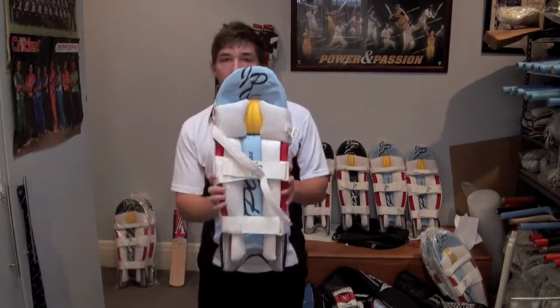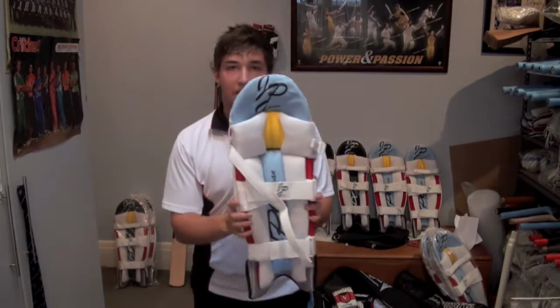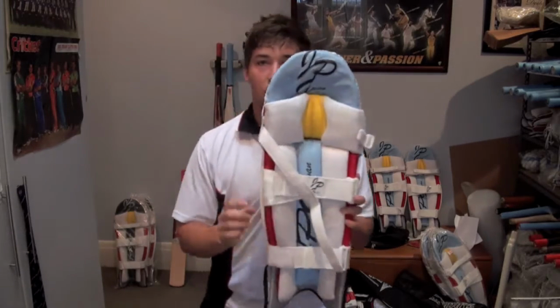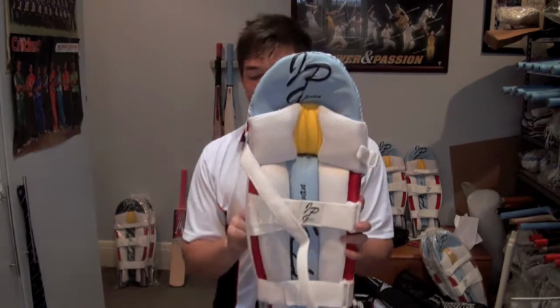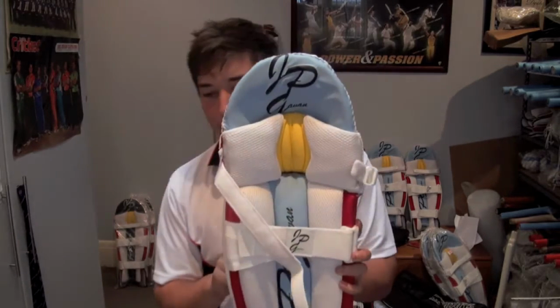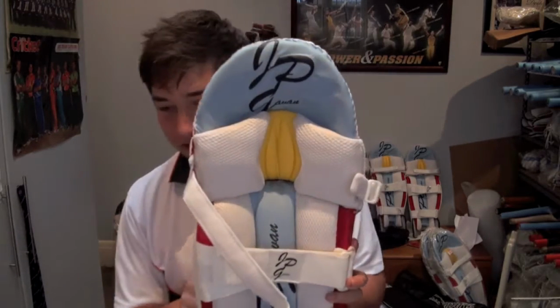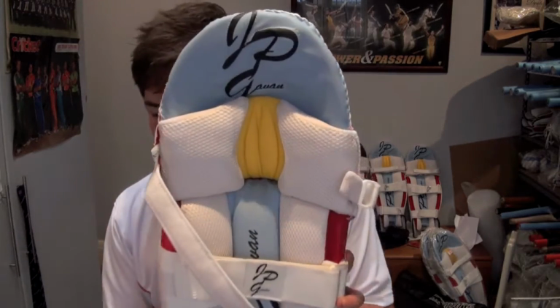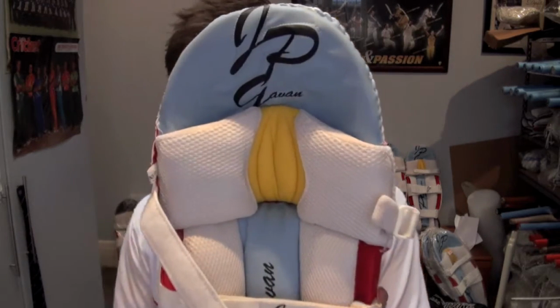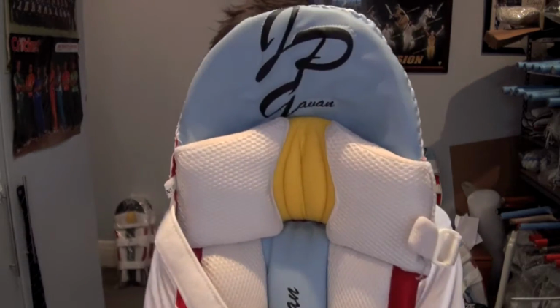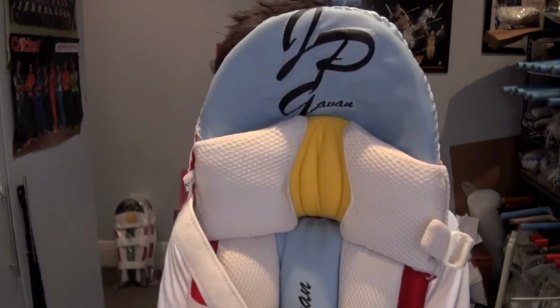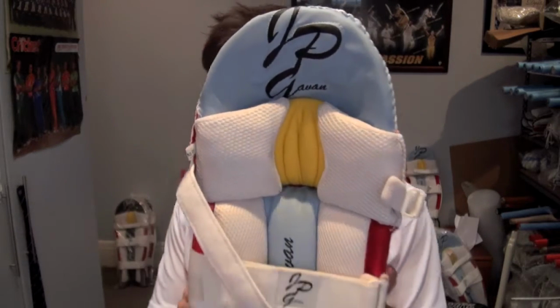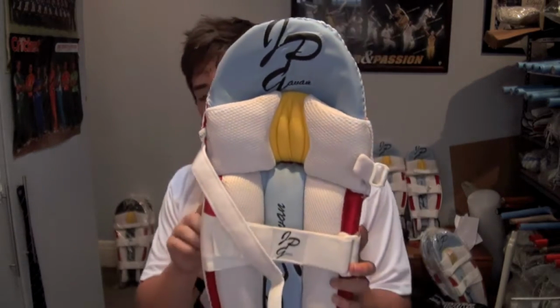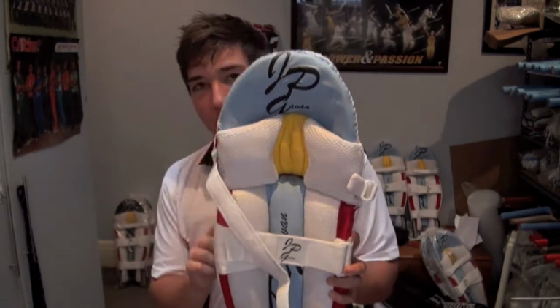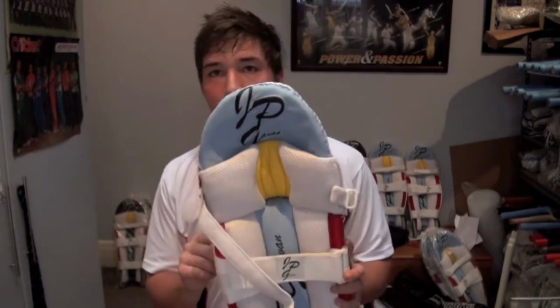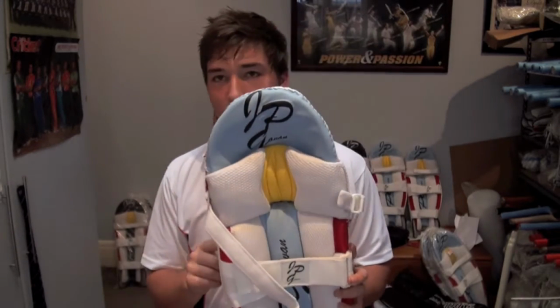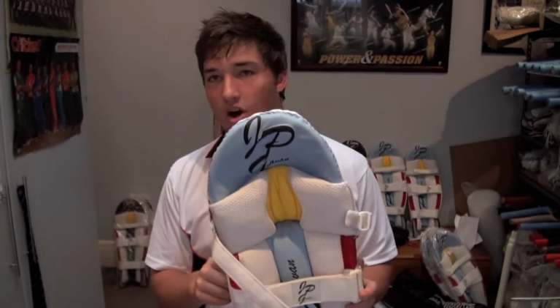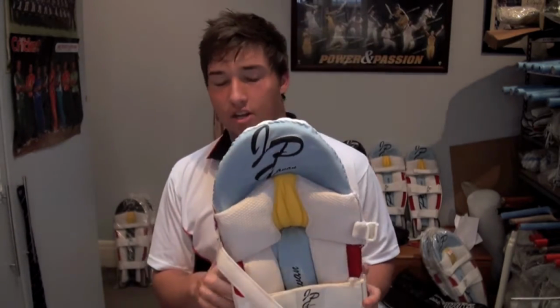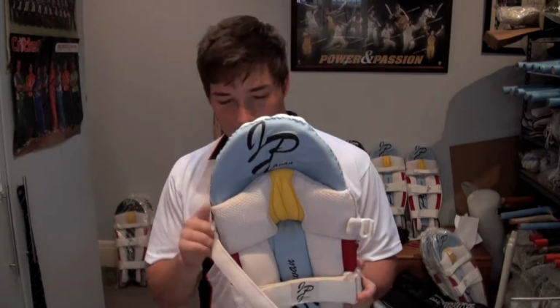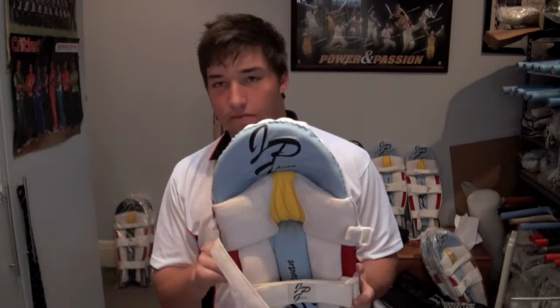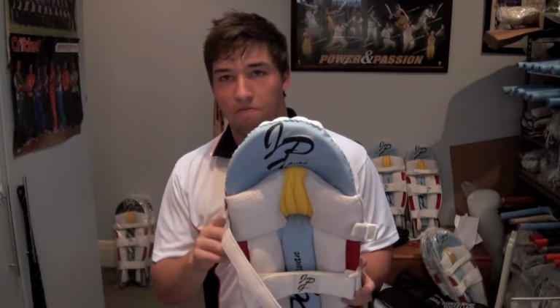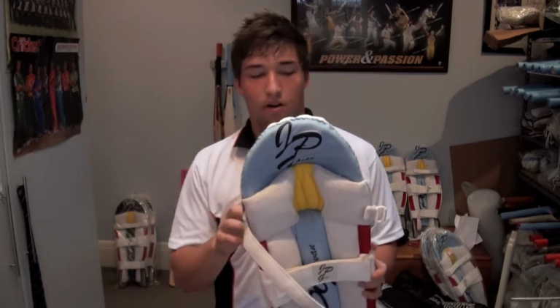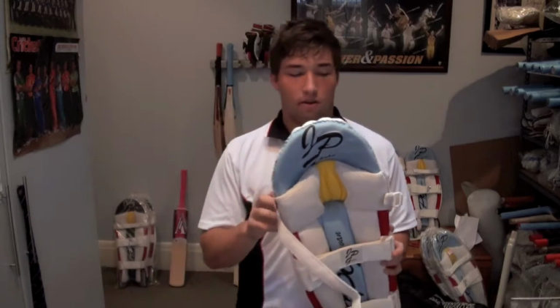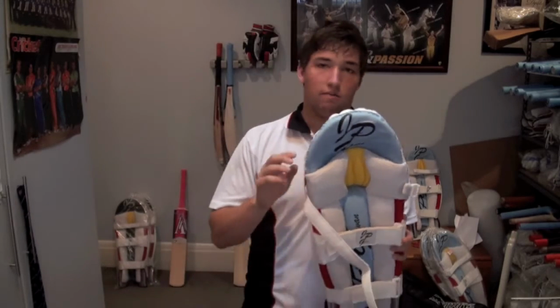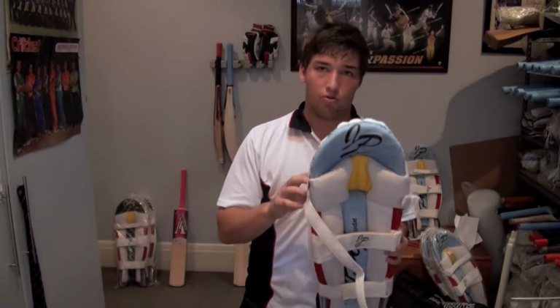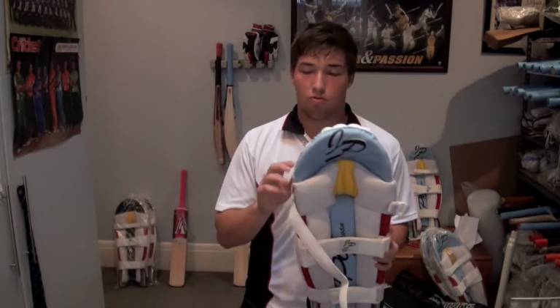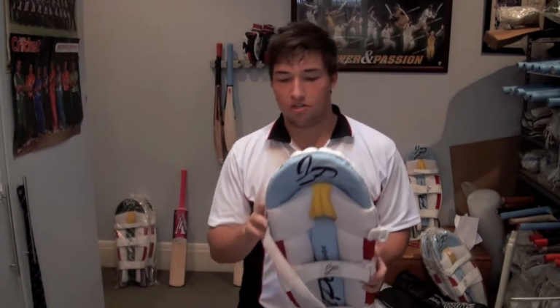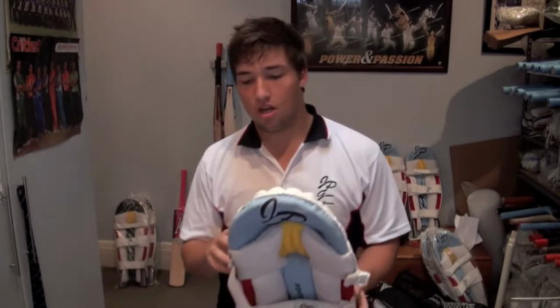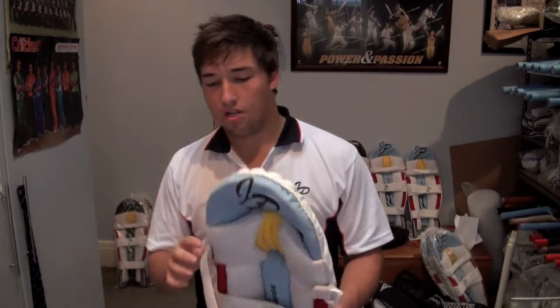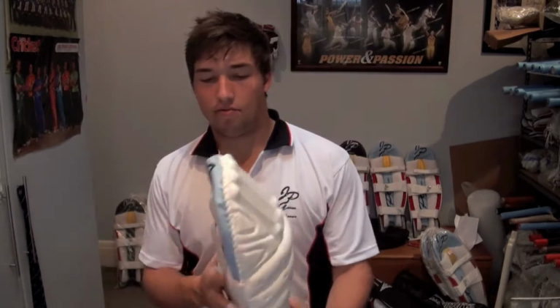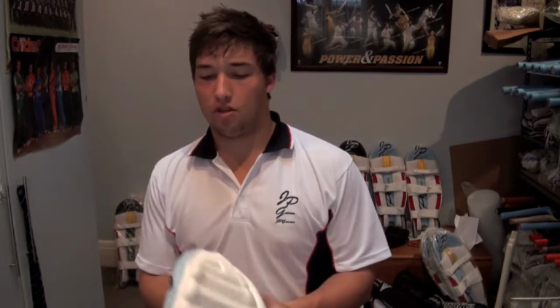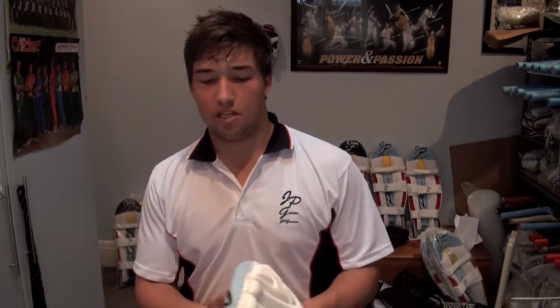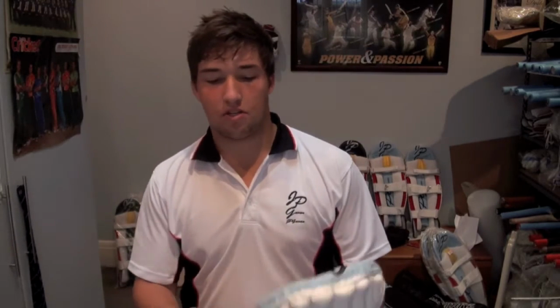These are going for $75. They're probably the best pads on the market, going for a very good price — $75 for these pads.